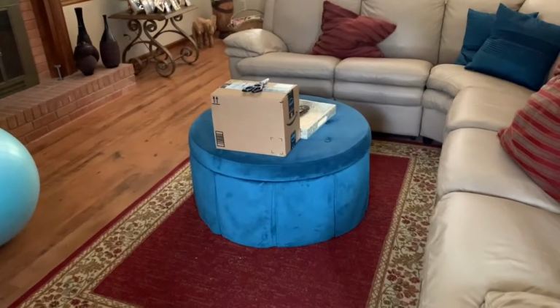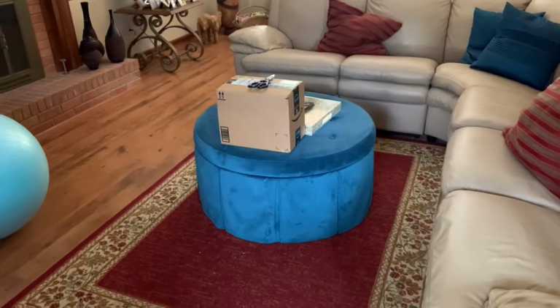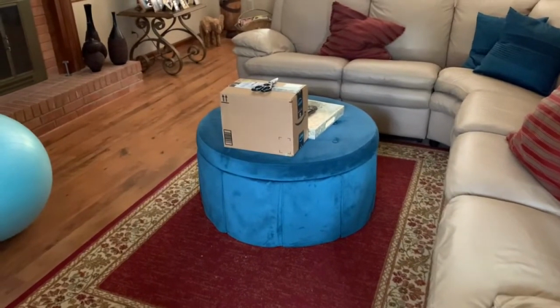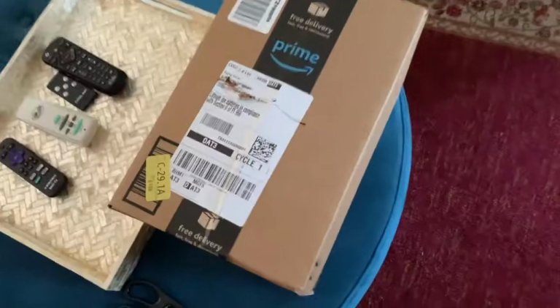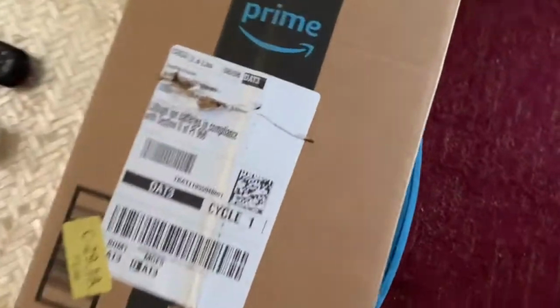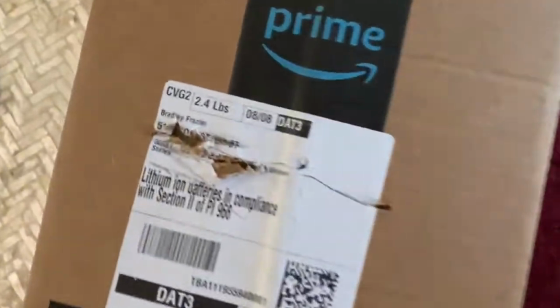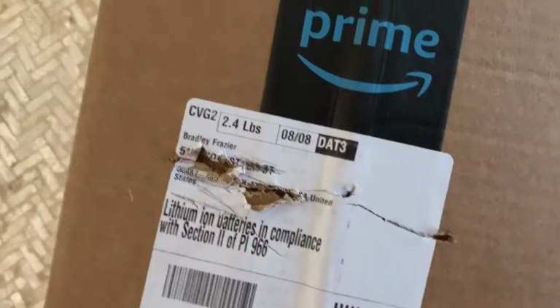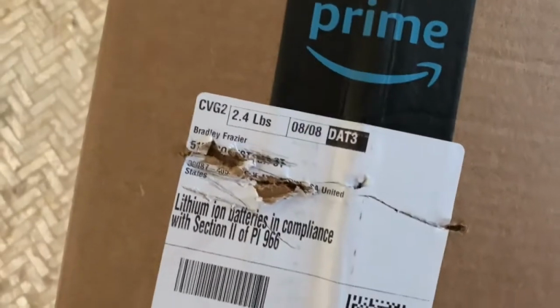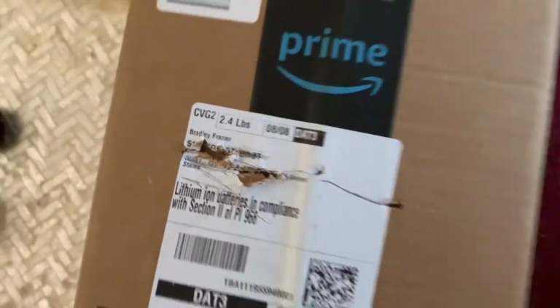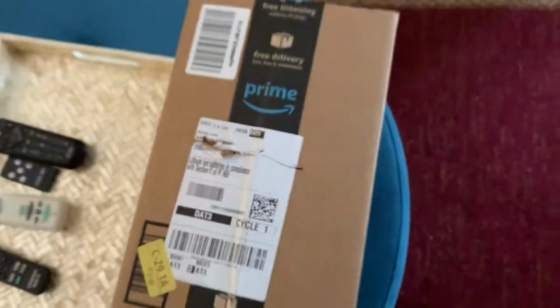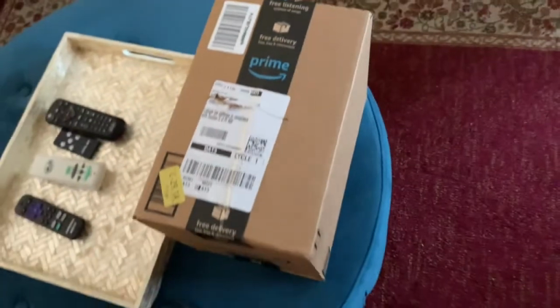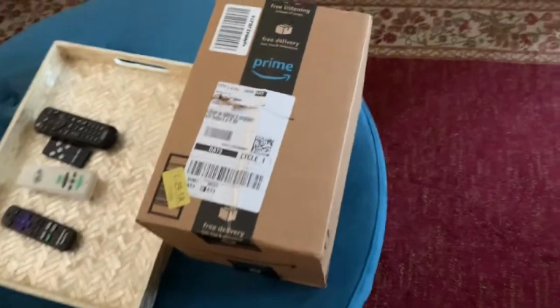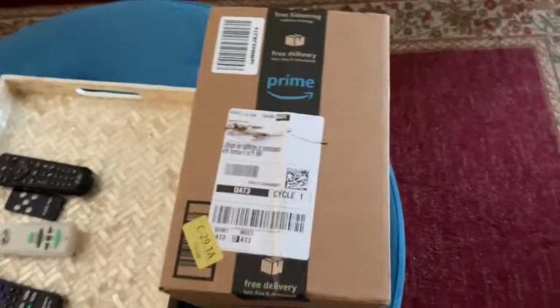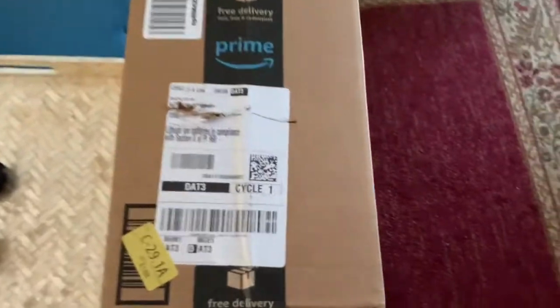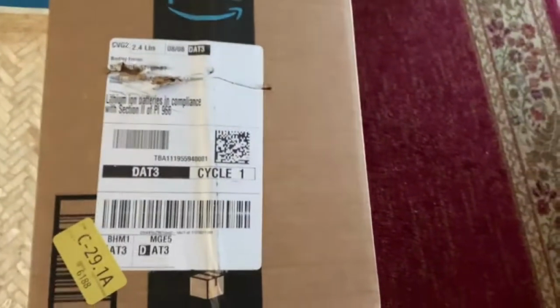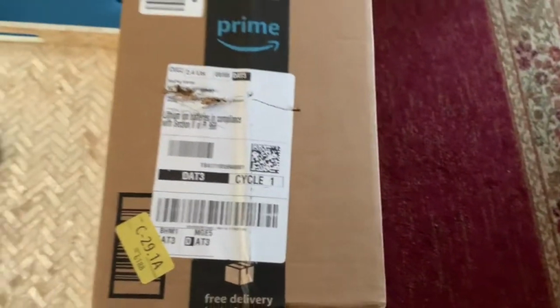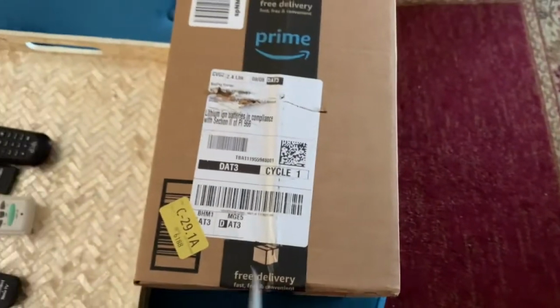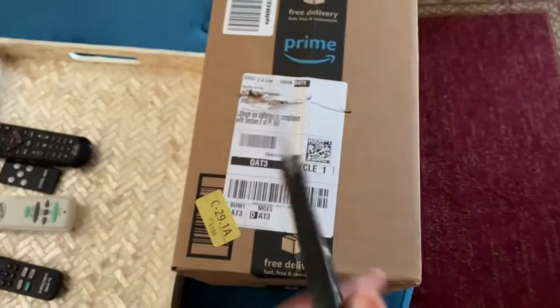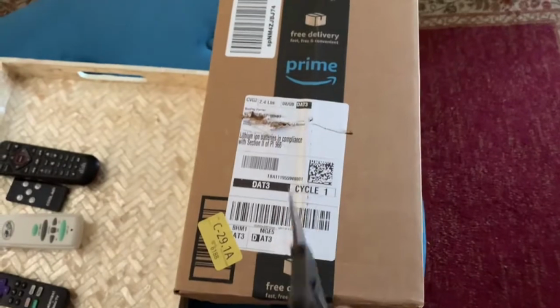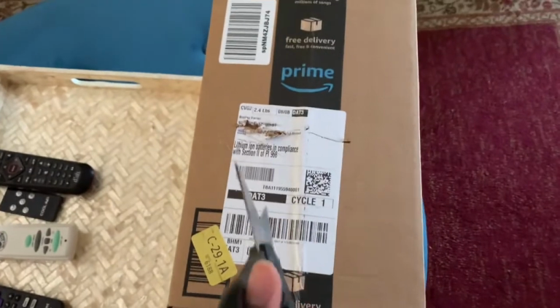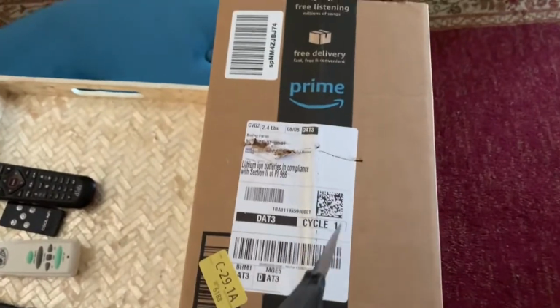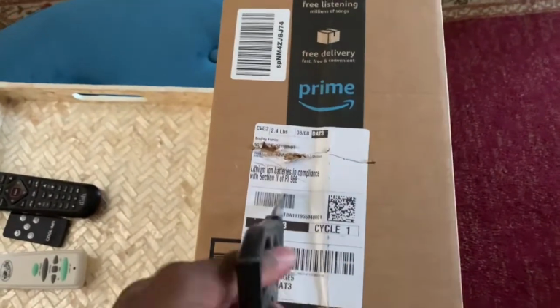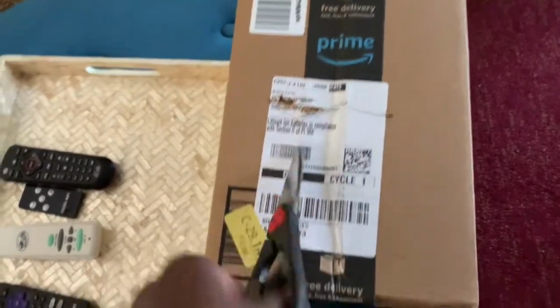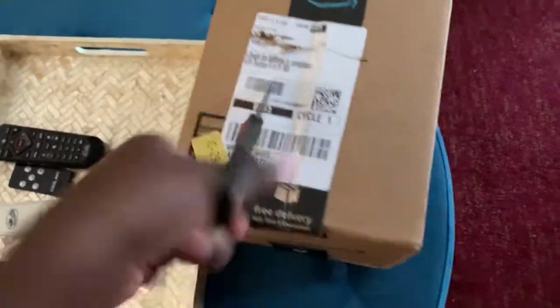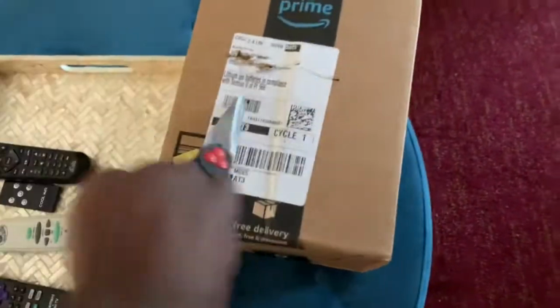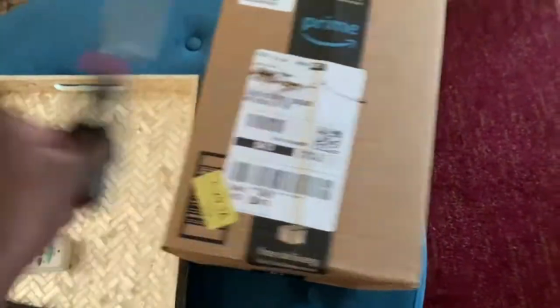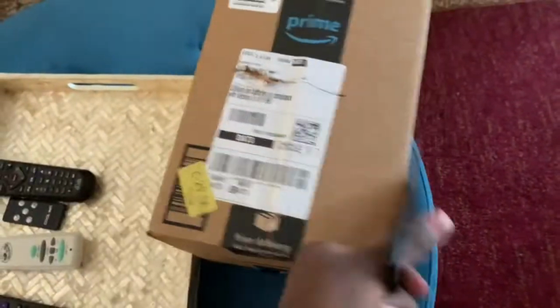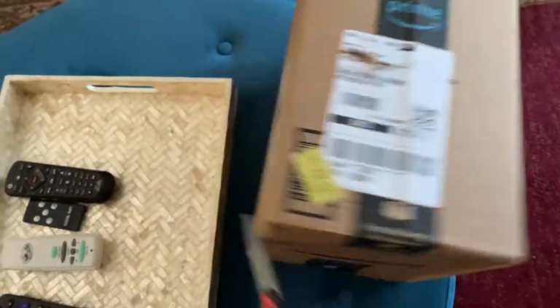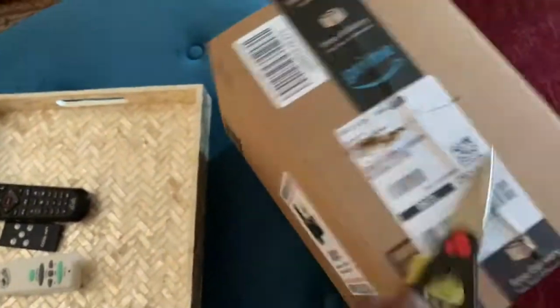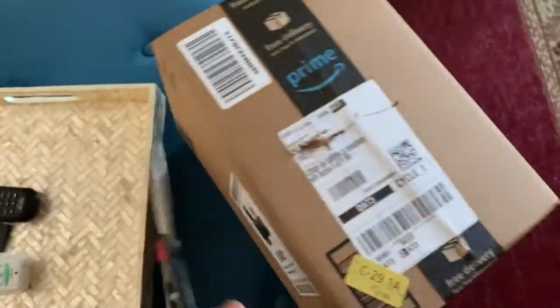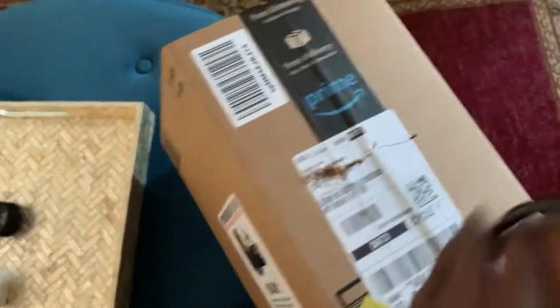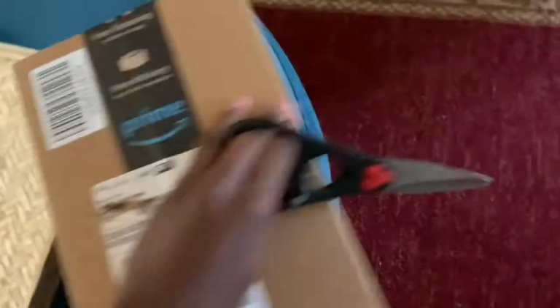Oh wow, a new package! Let's see if it's my package — yes it is, it has my name on it. Let's get into it. I'll be careful because this is fragile.